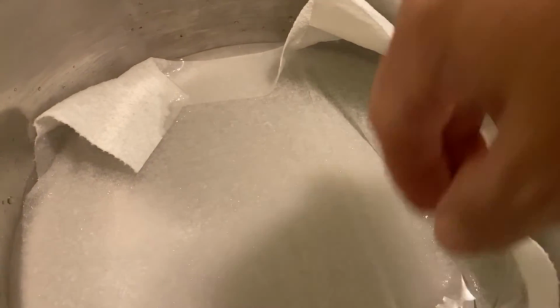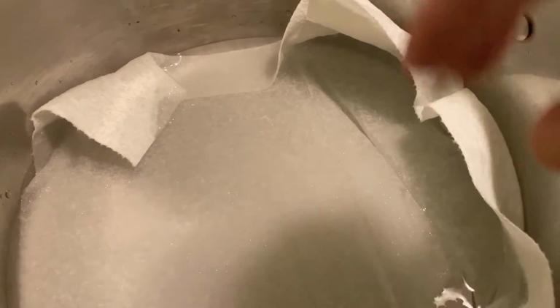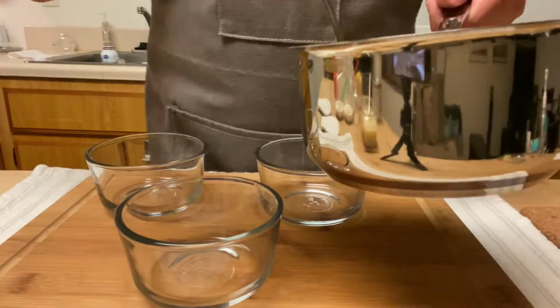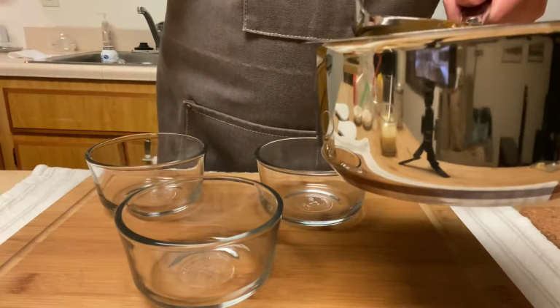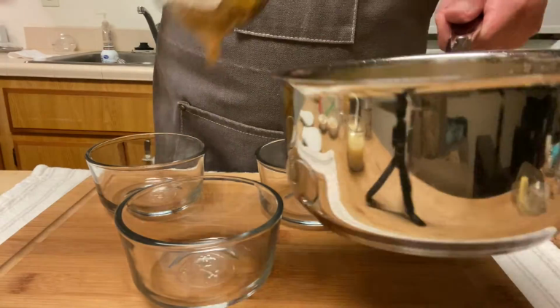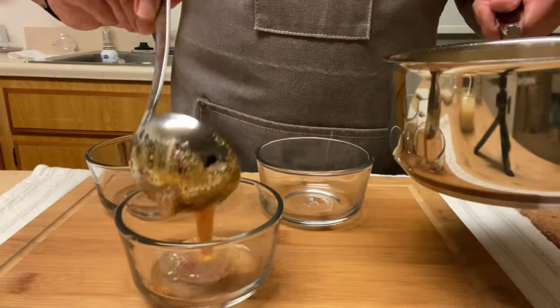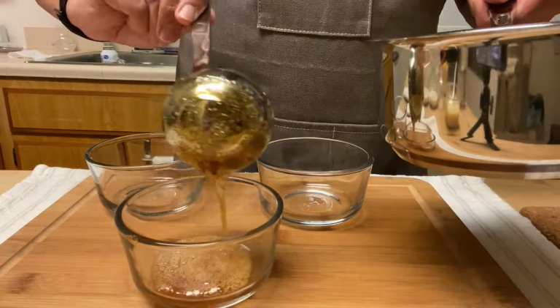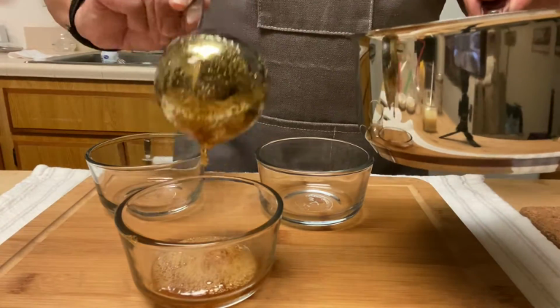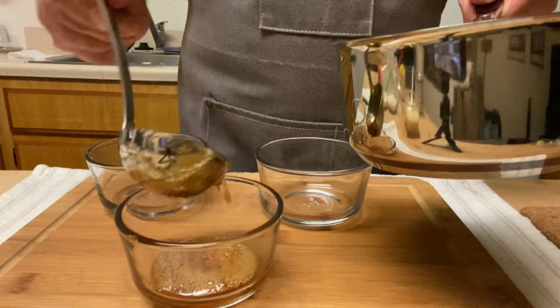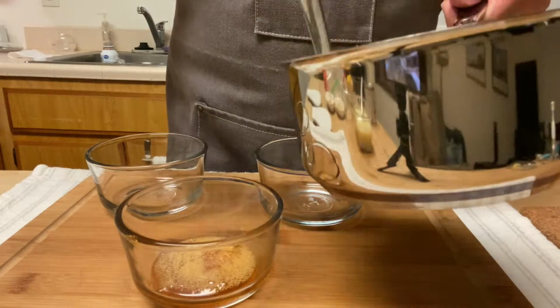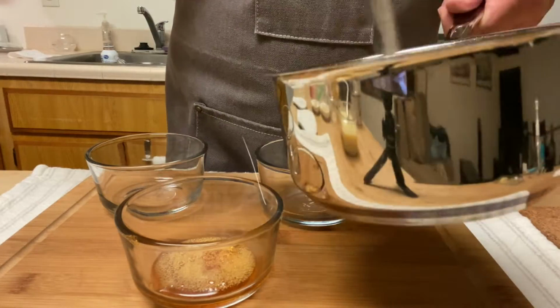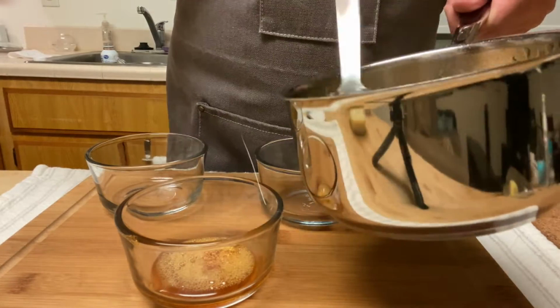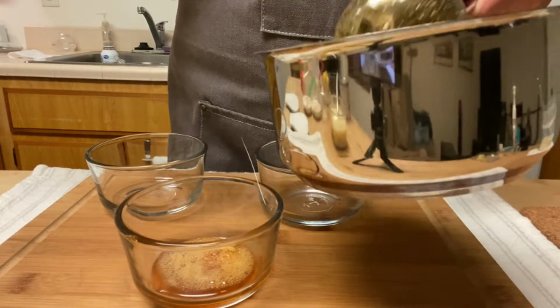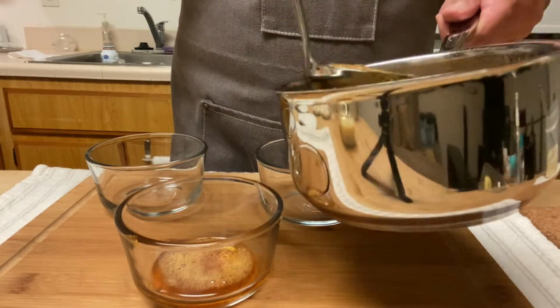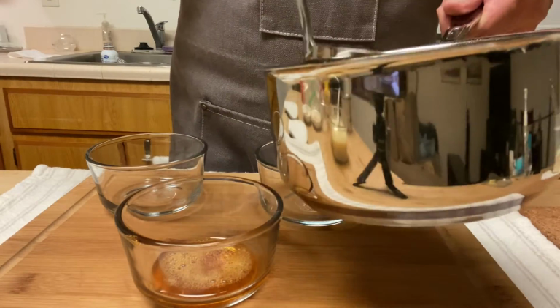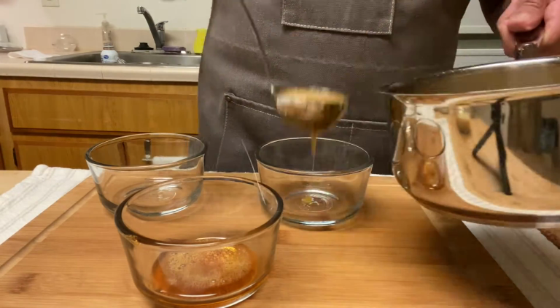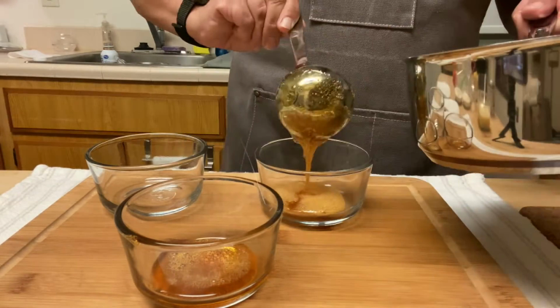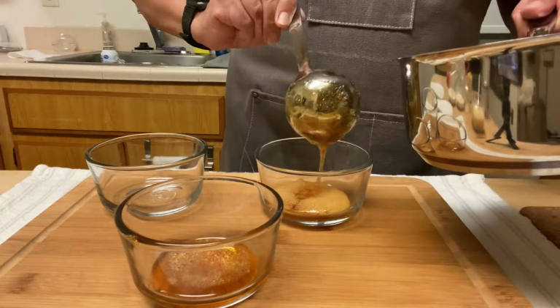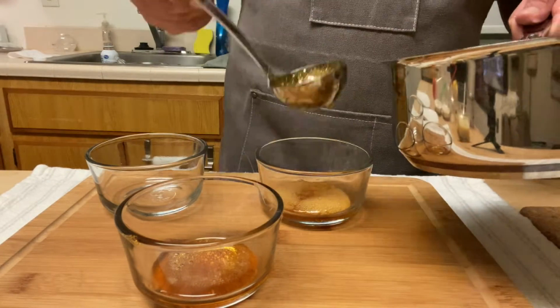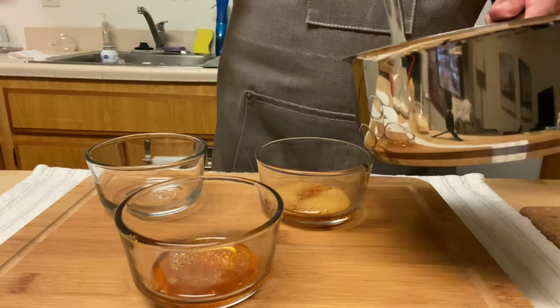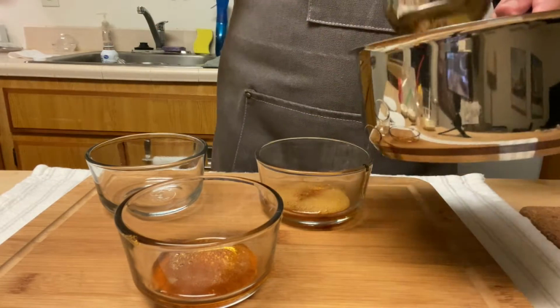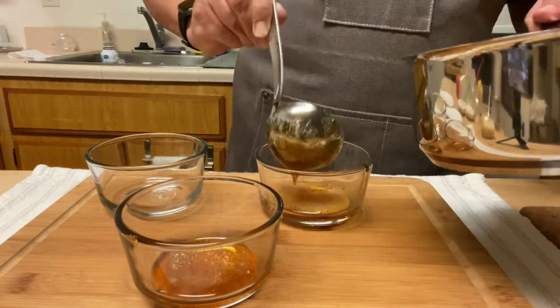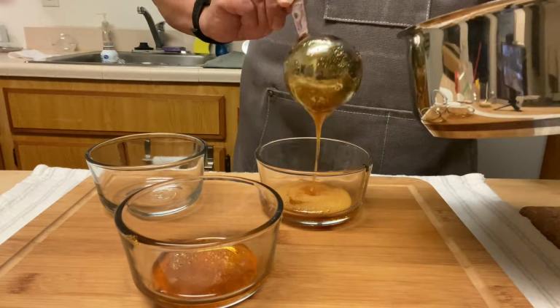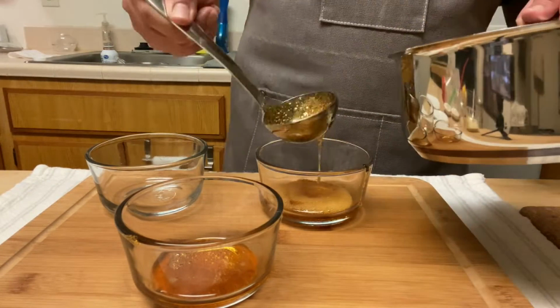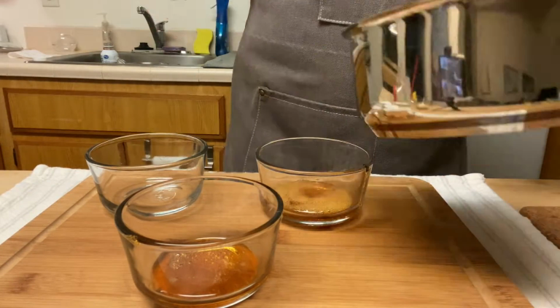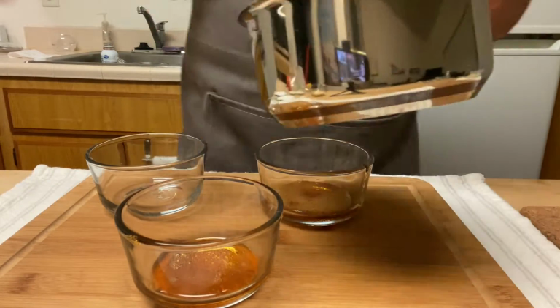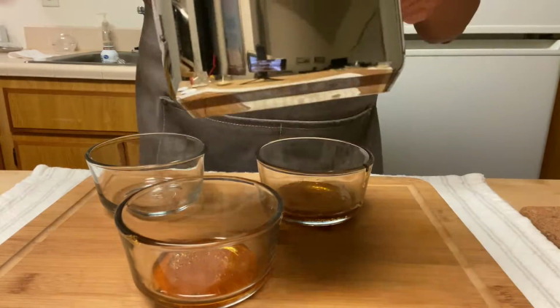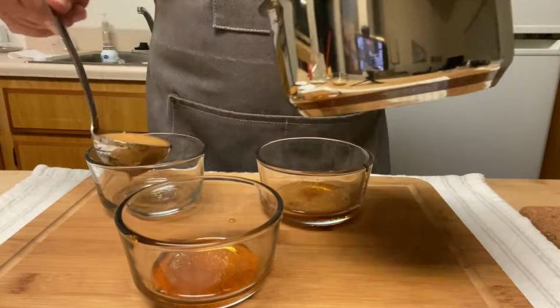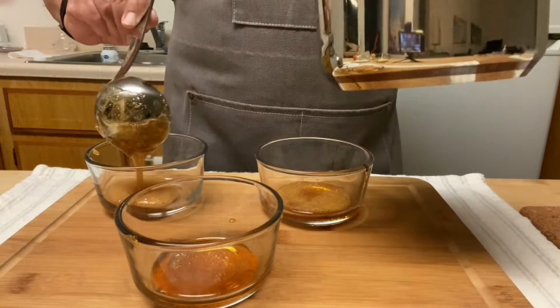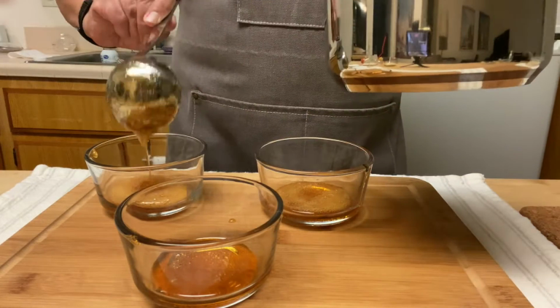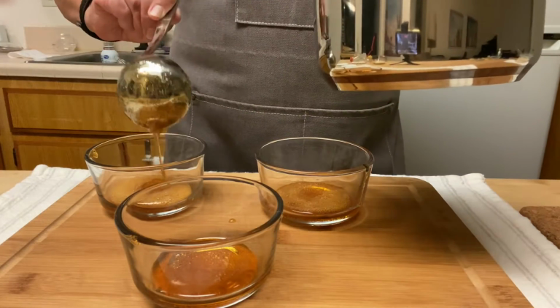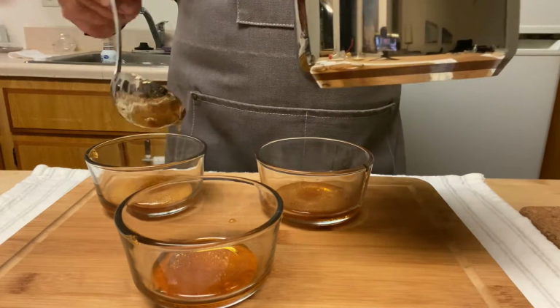Now I put the caramel into each container. Be careful, don't burn yourself, and move it around the sides of the container.